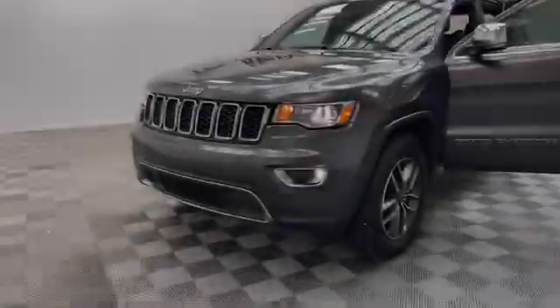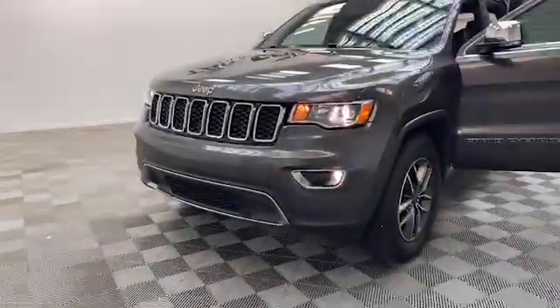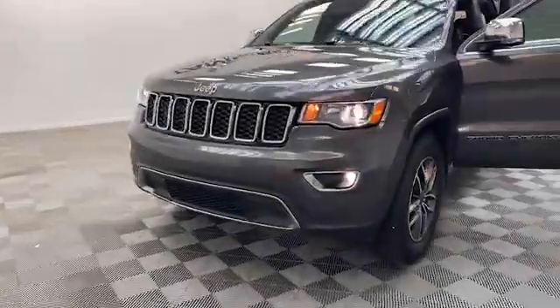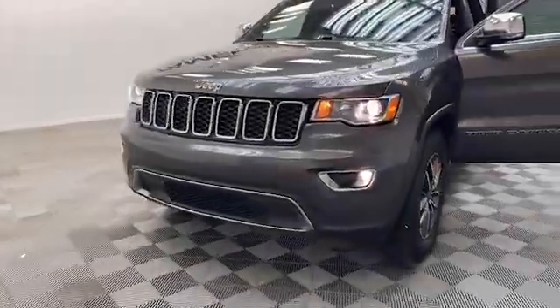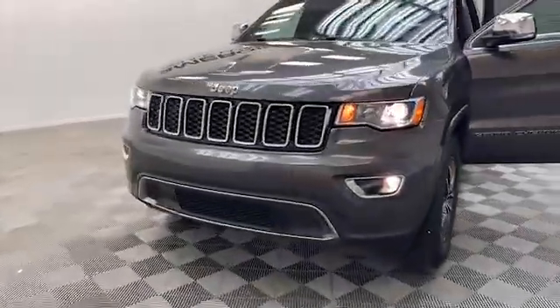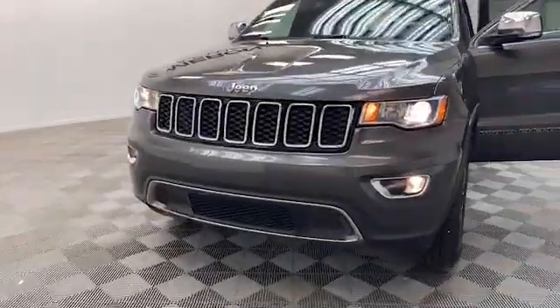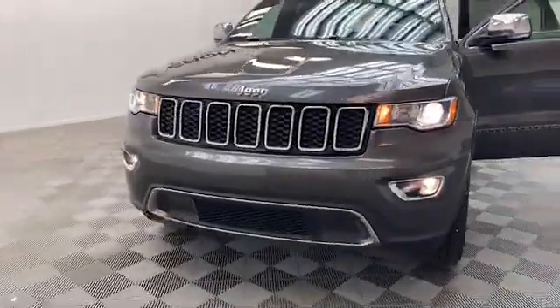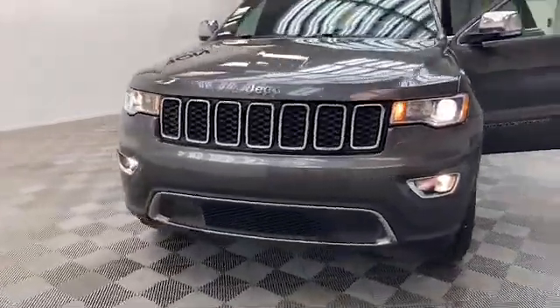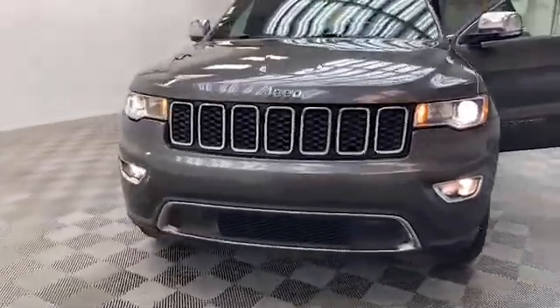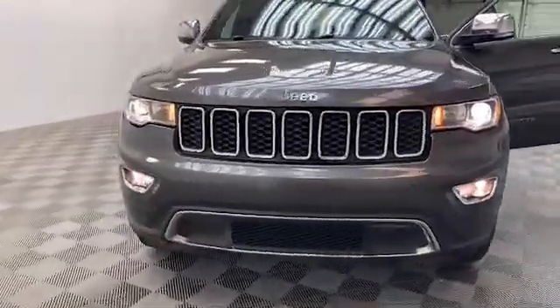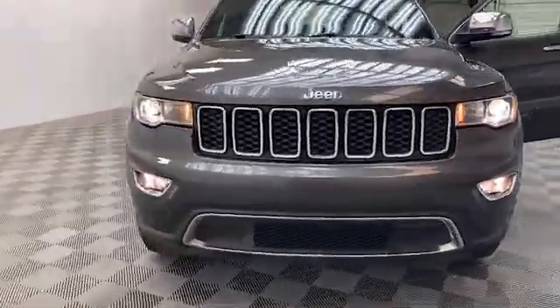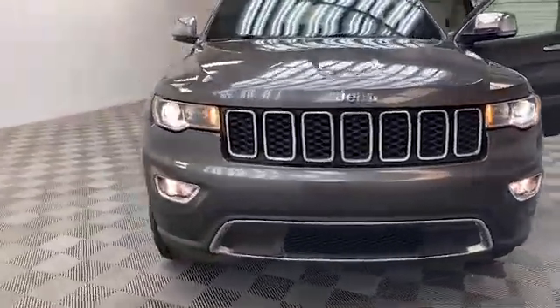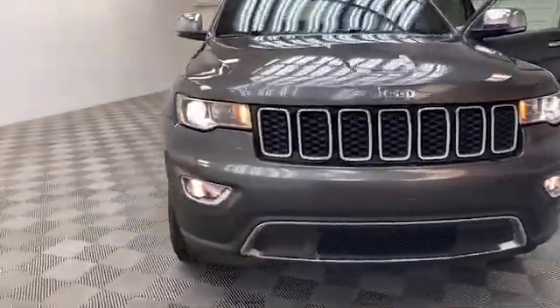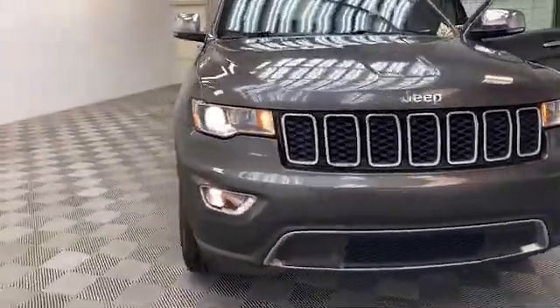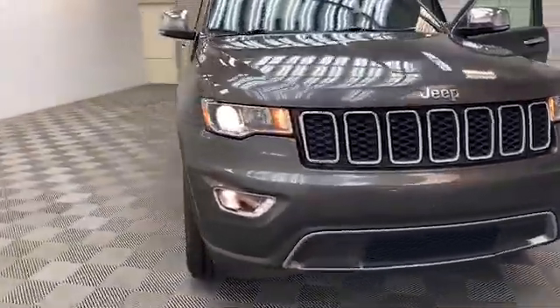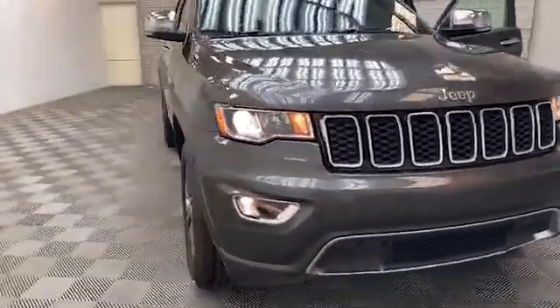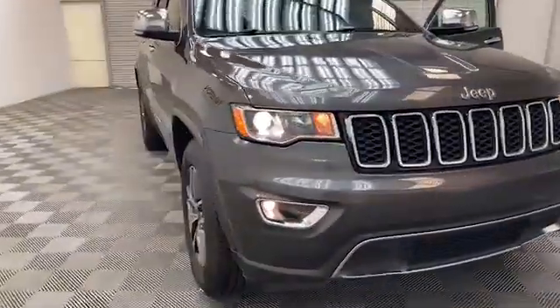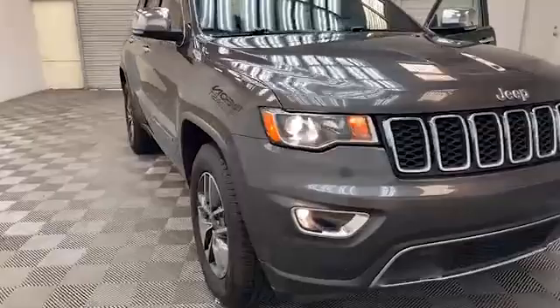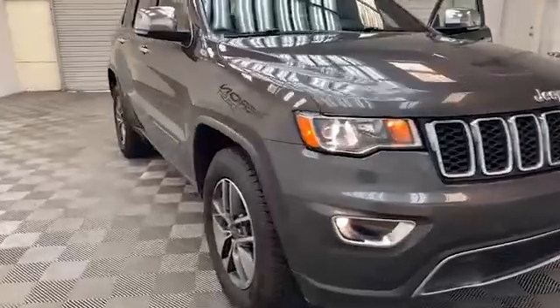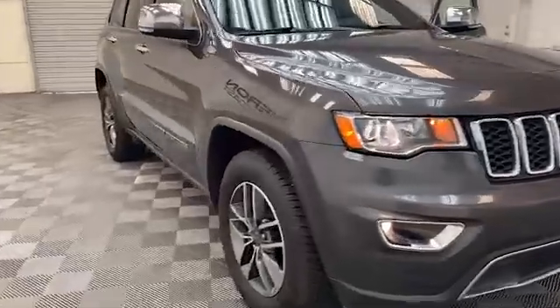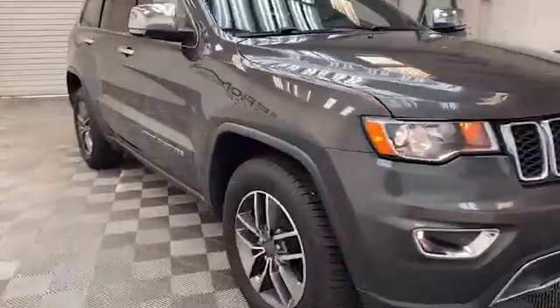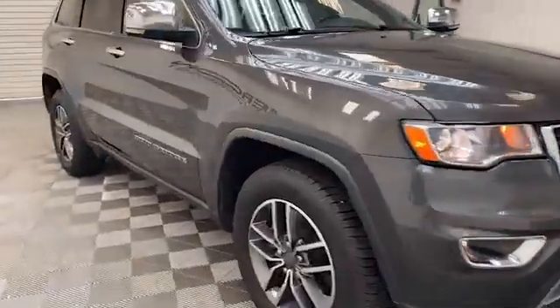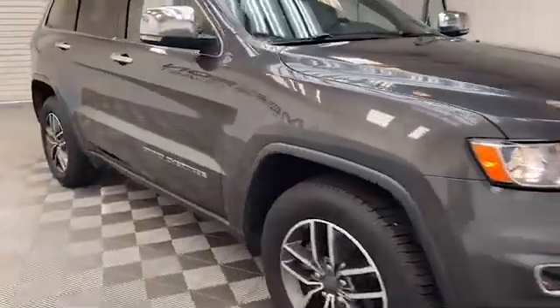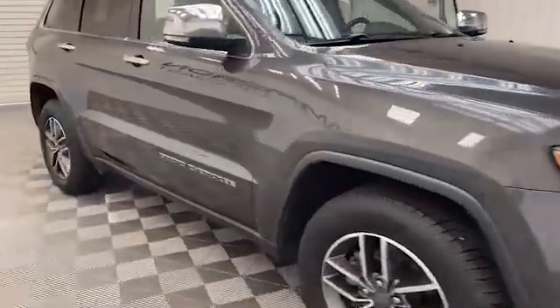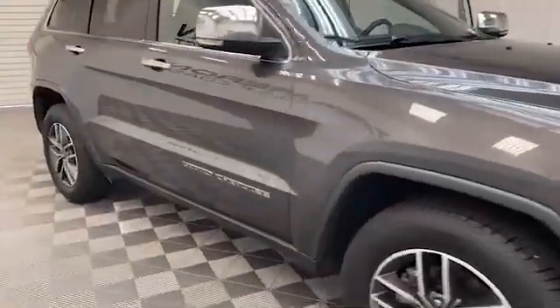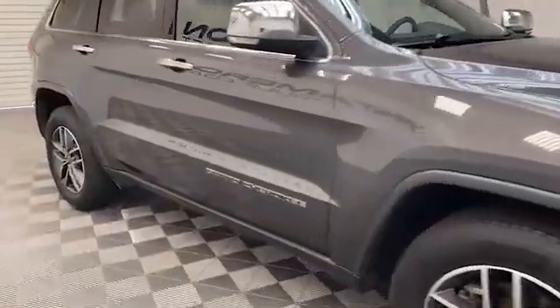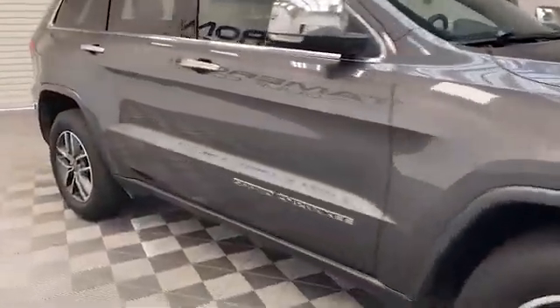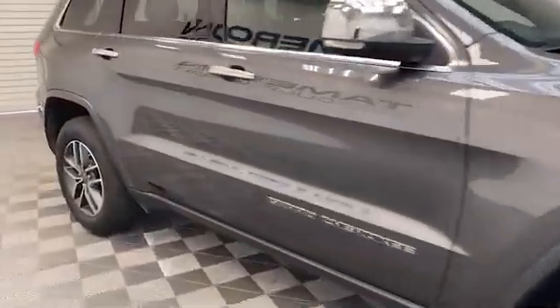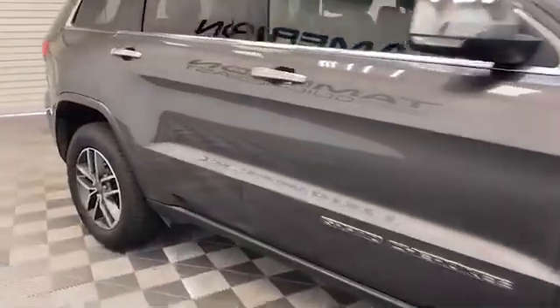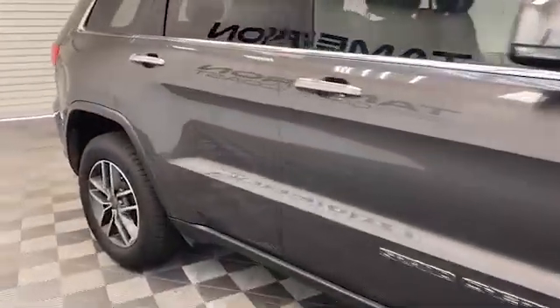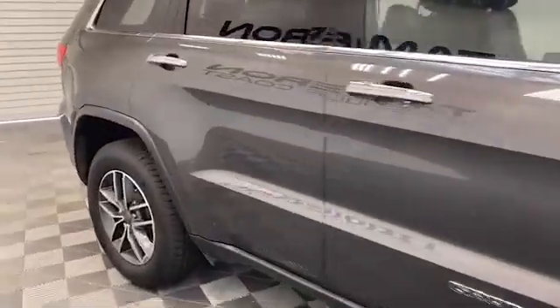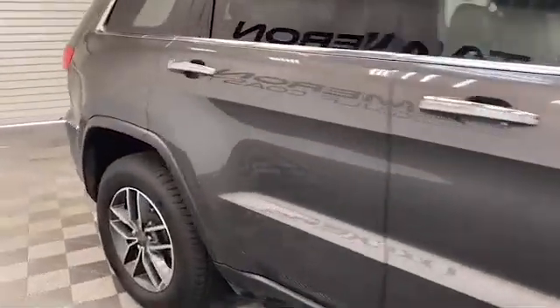Just arrived here at Tamron Gulf Coast, we have this 2019 Jeep Grand Cherokee Limited Edition SUV.